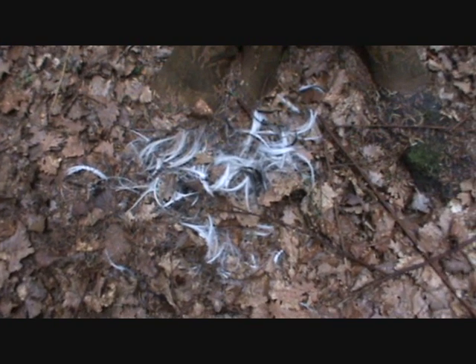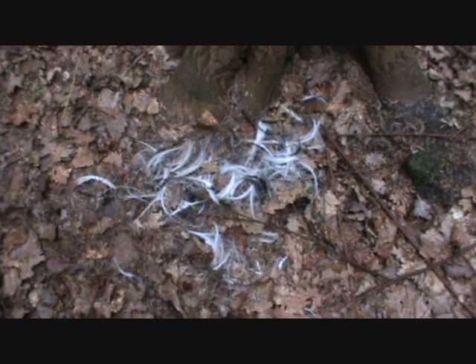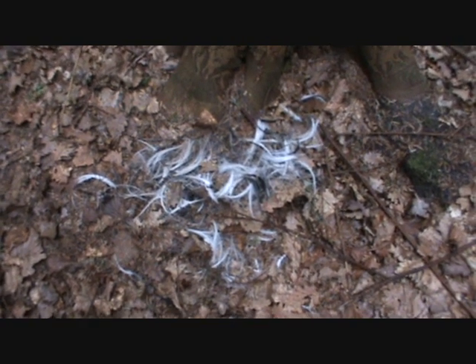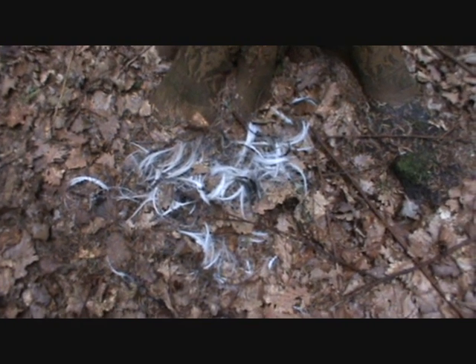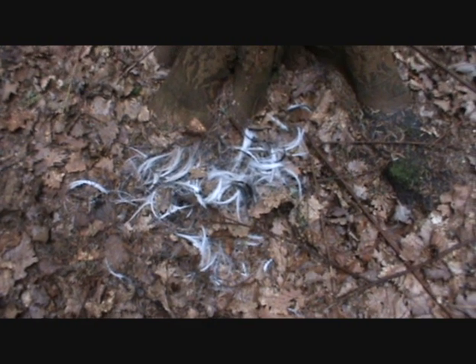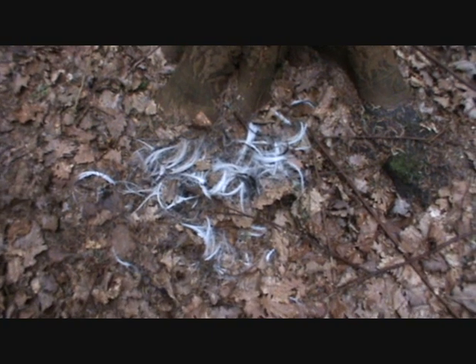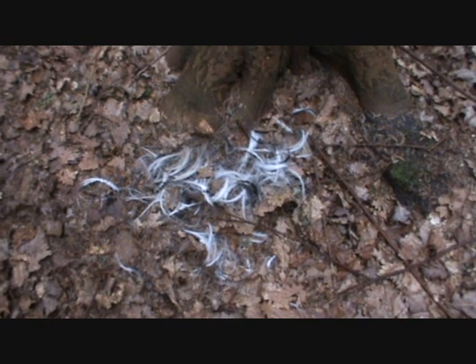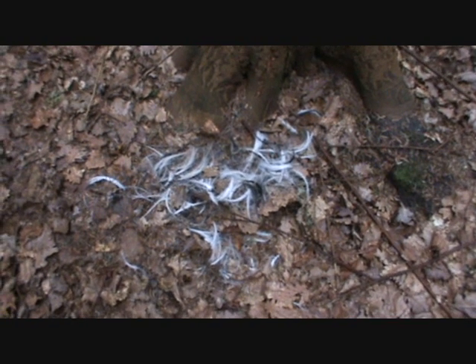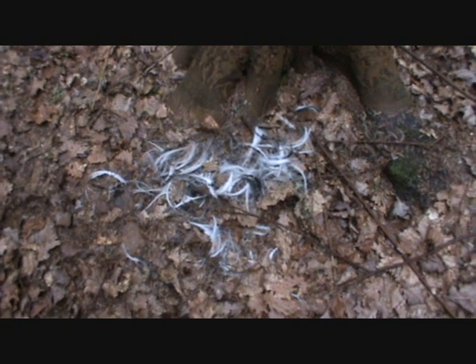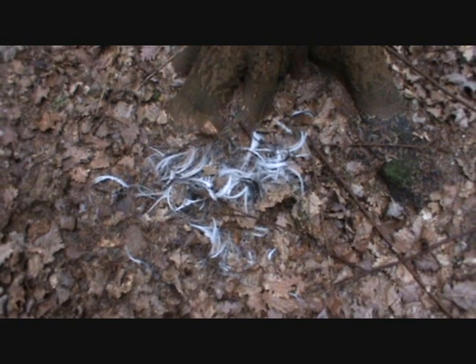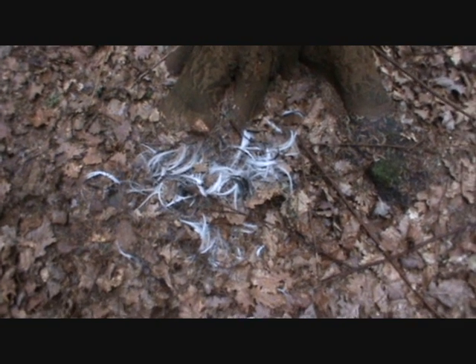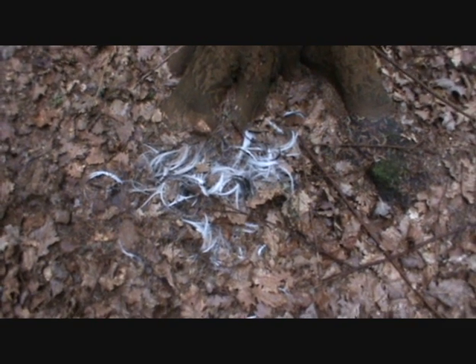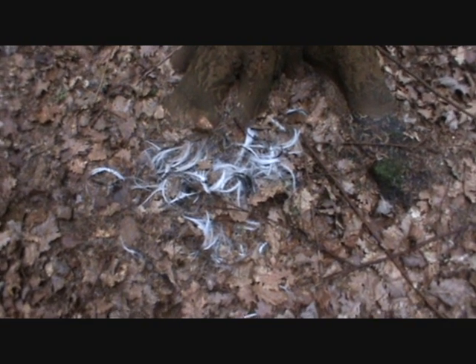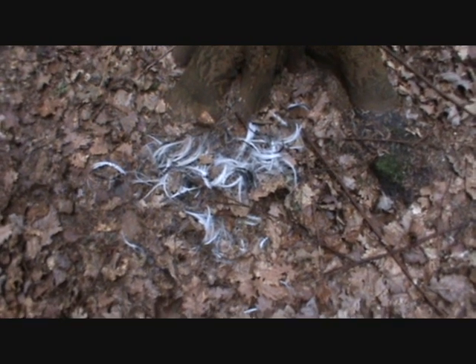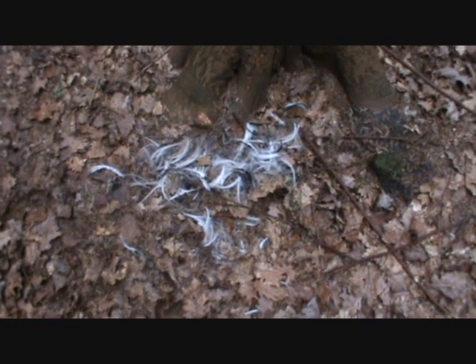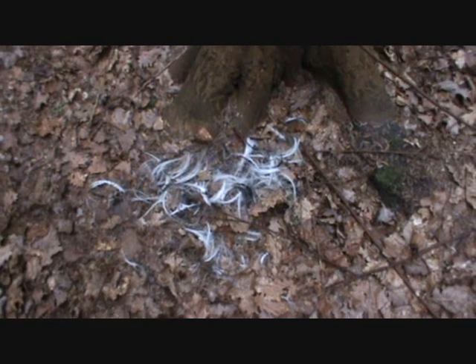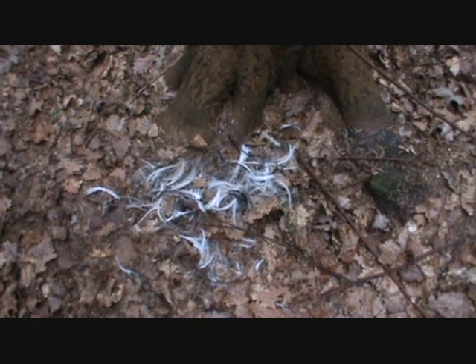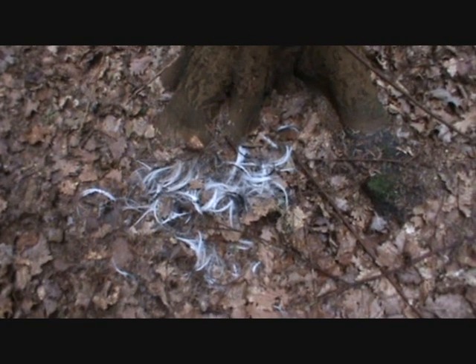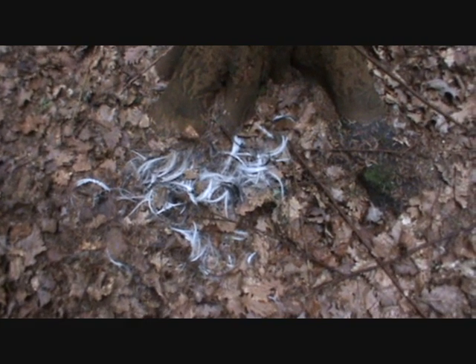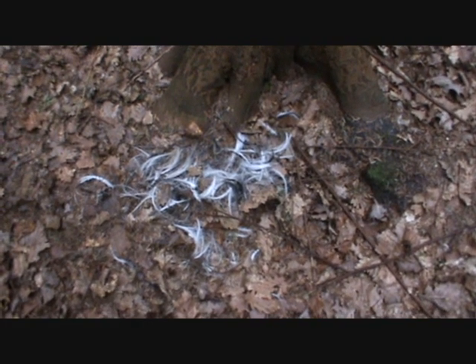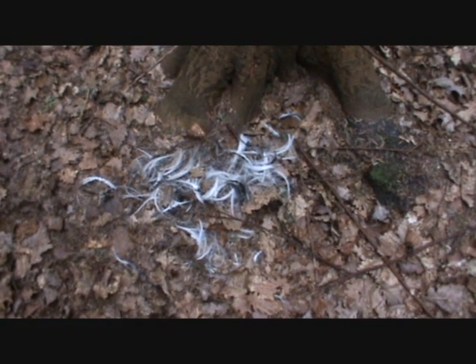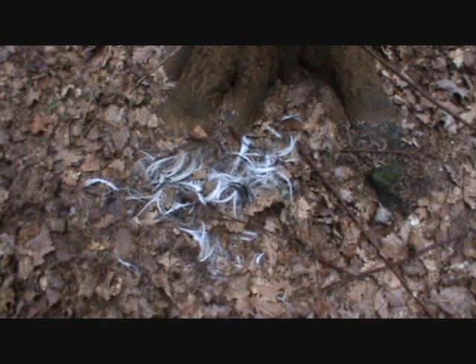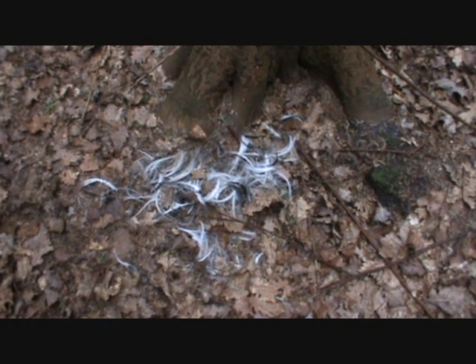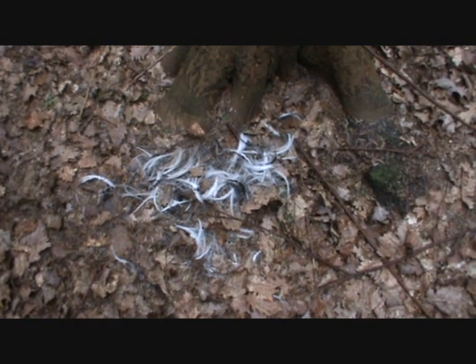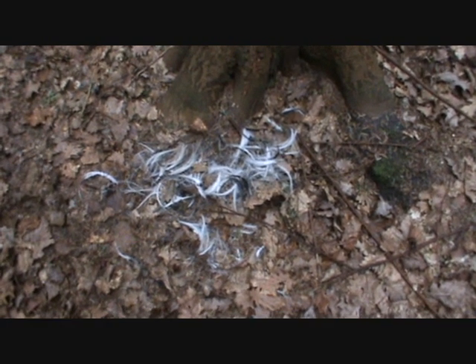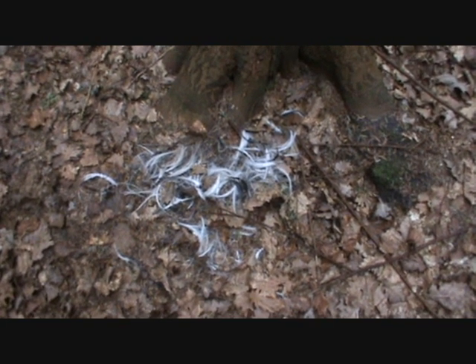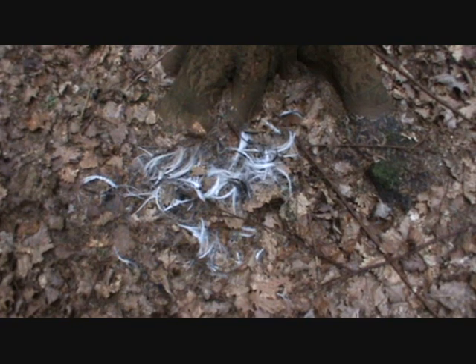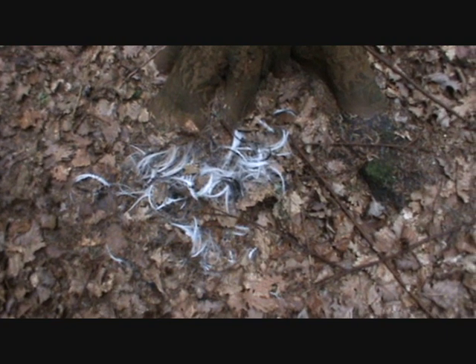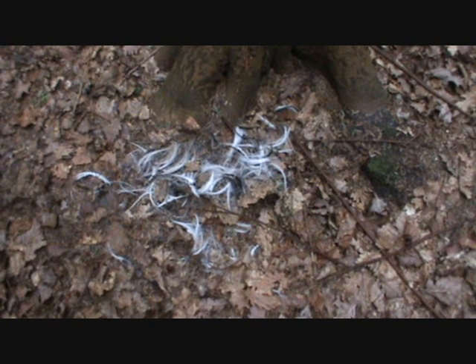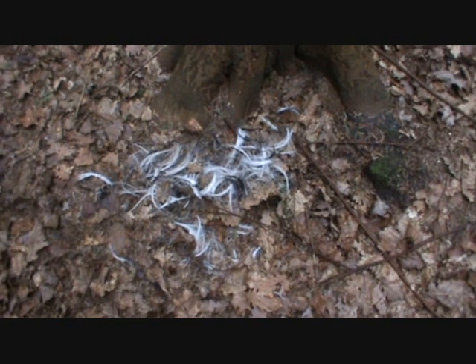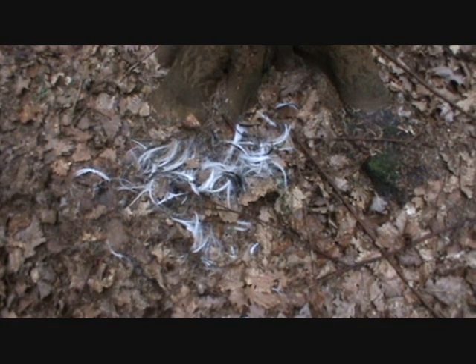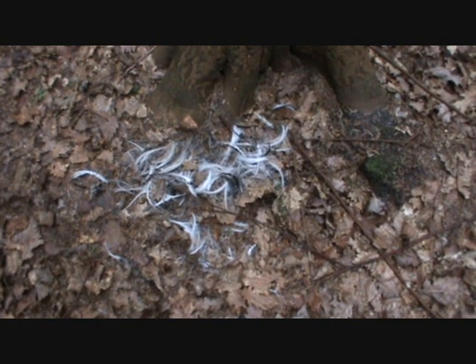They've found badger fur — there's badger sign. It means you'd want to come round here very early in the morning or late in the evening as the sun is on the horizon. Maybe I could see some.